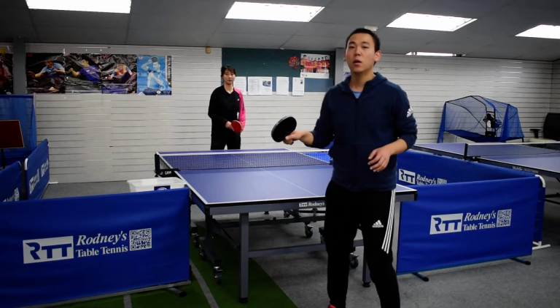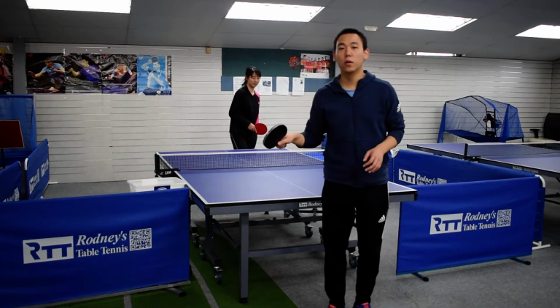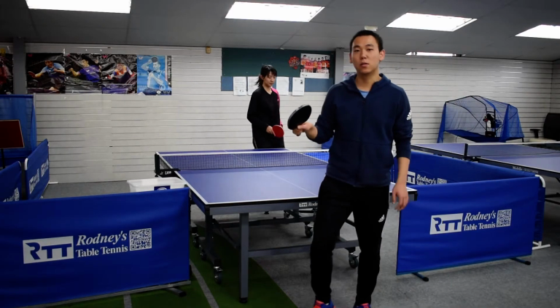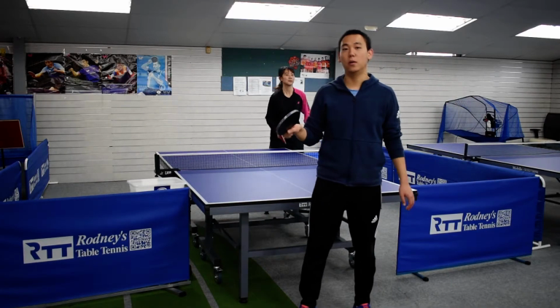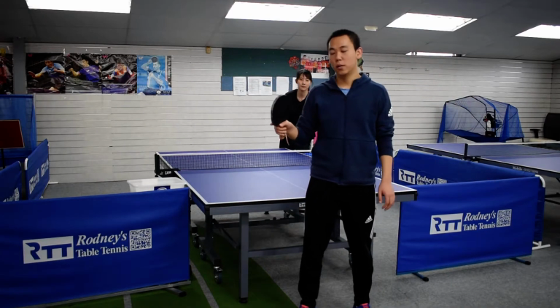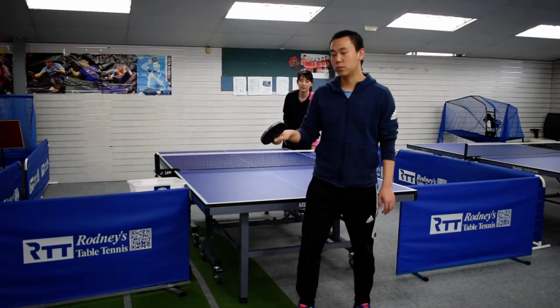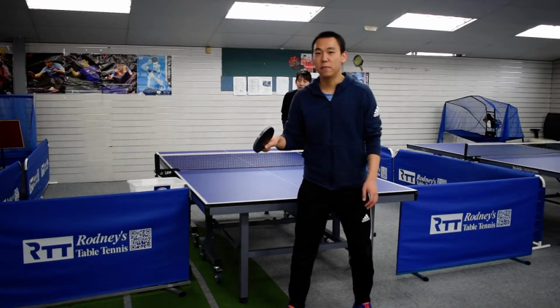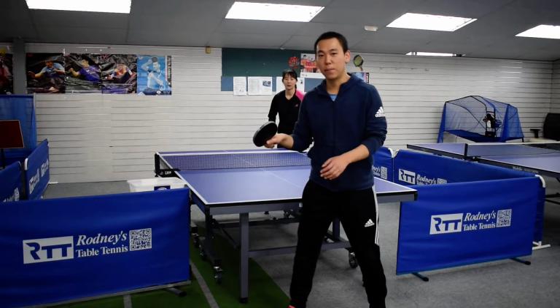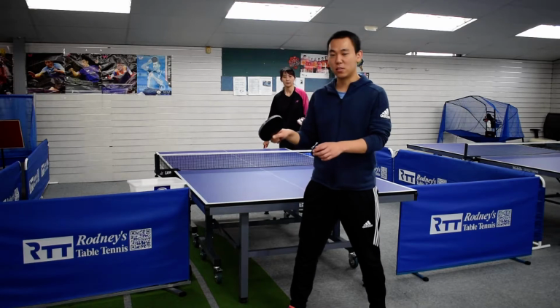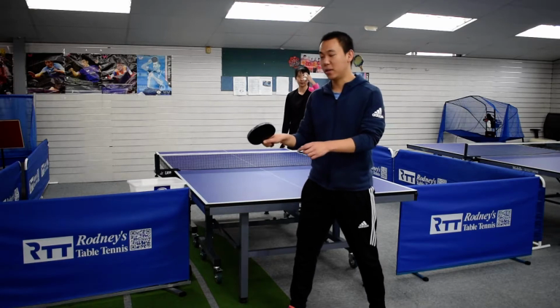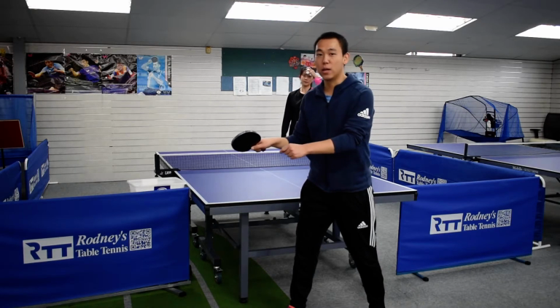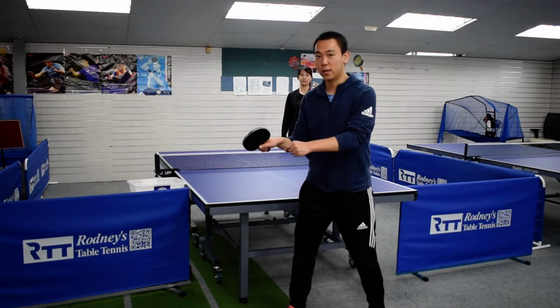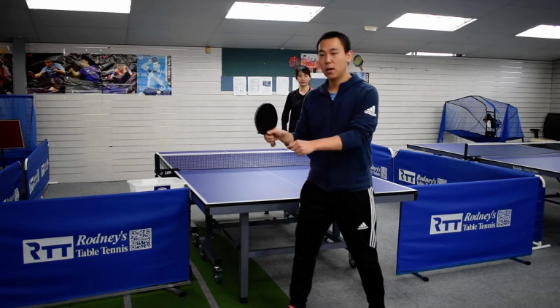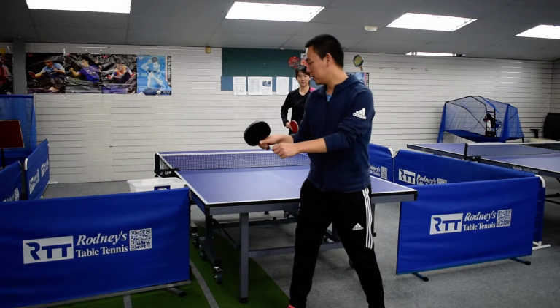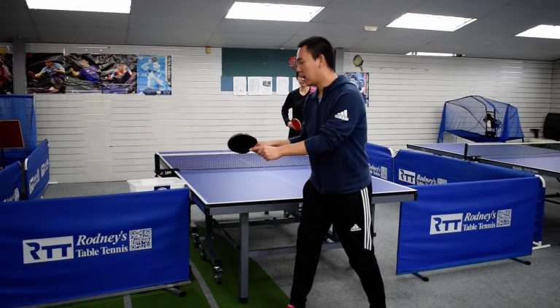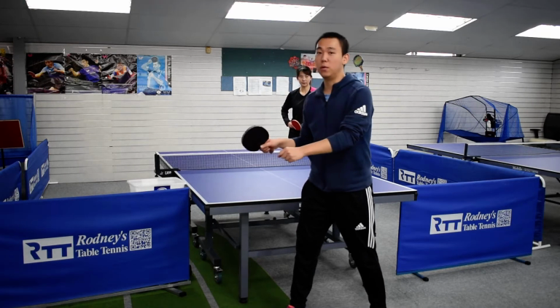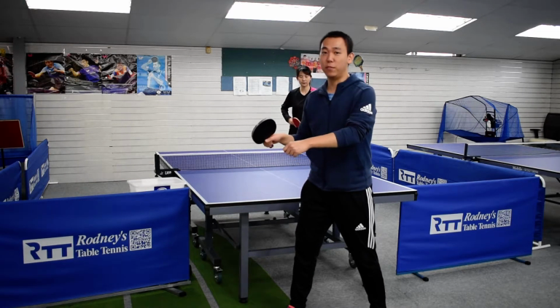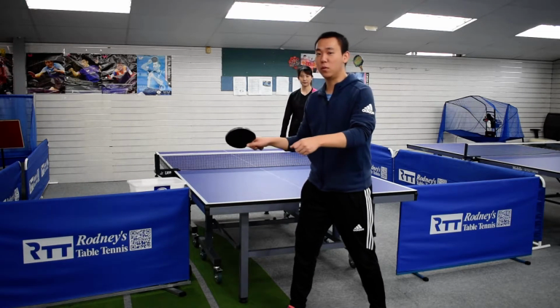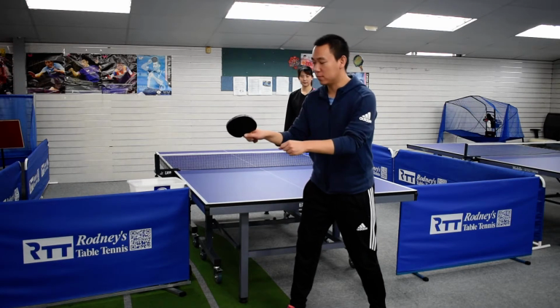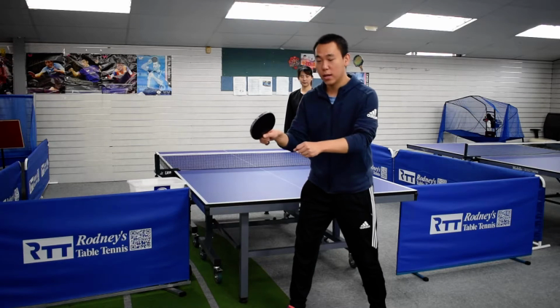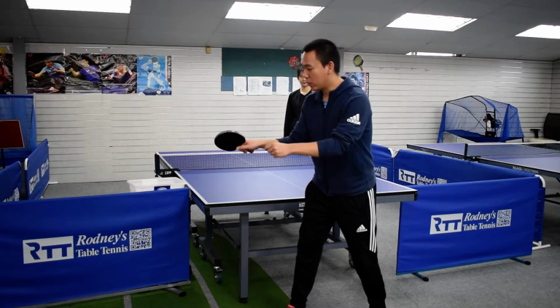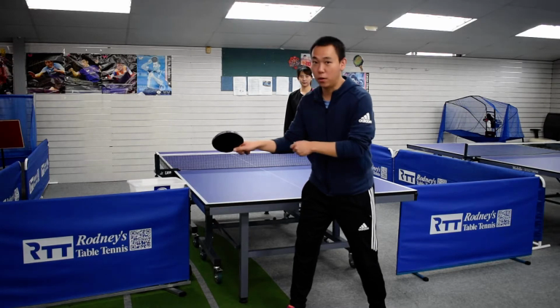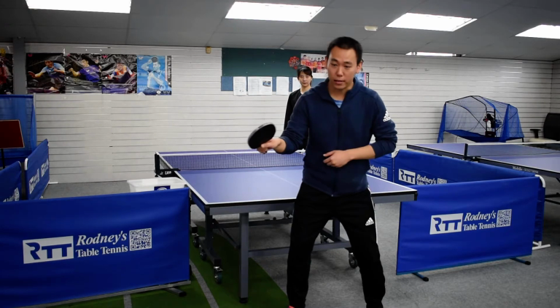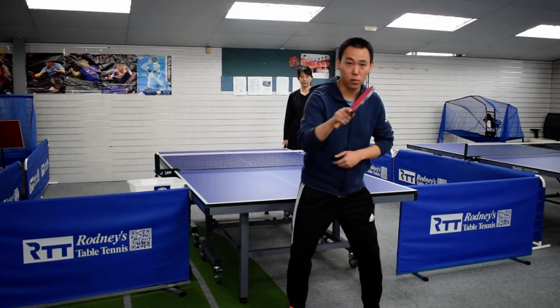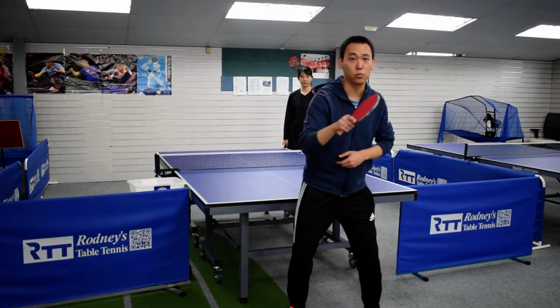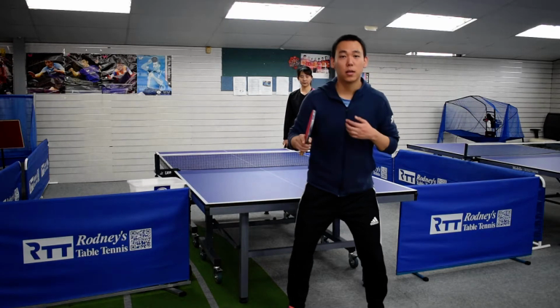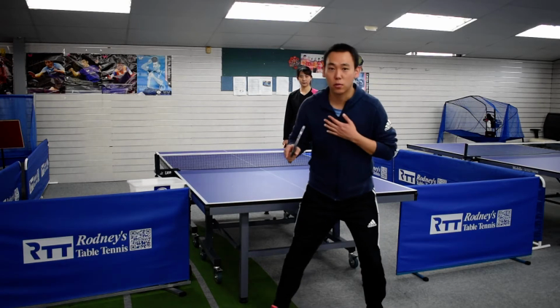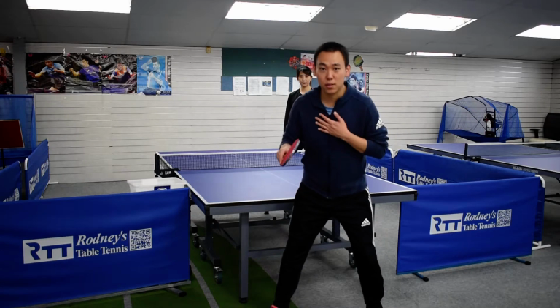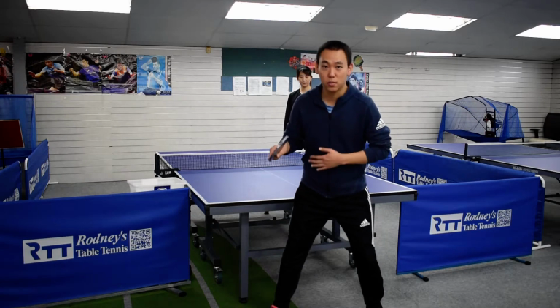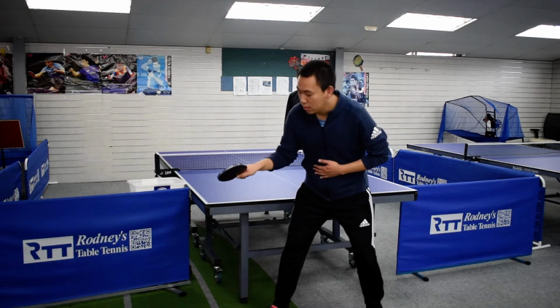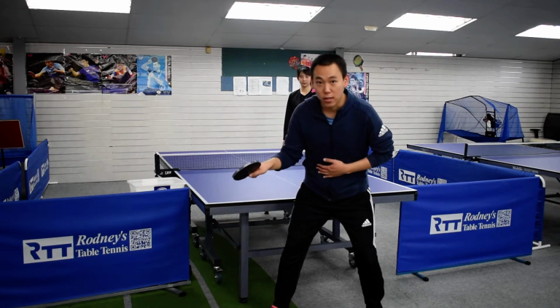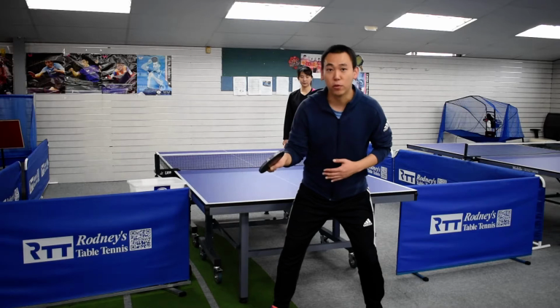When you block the ball, you have to find the best timing to contact. Always contact the ball before the top of the bounce. Carry the ball and follow through. Keep your ready position, leaning forward.